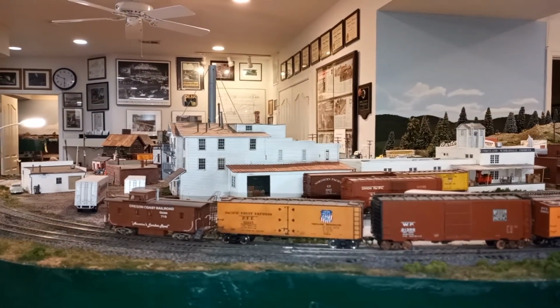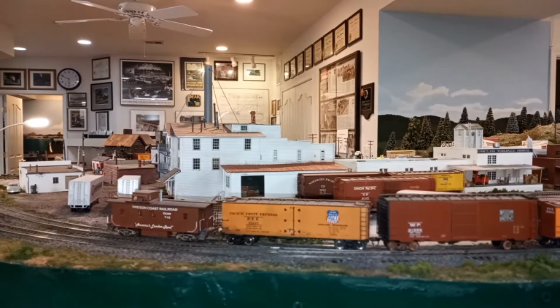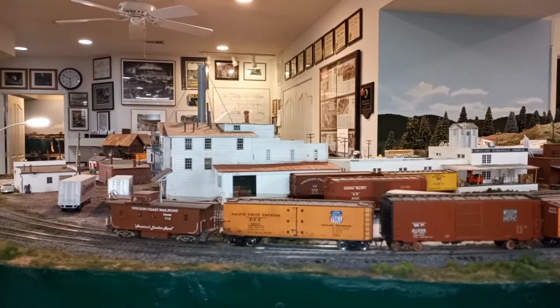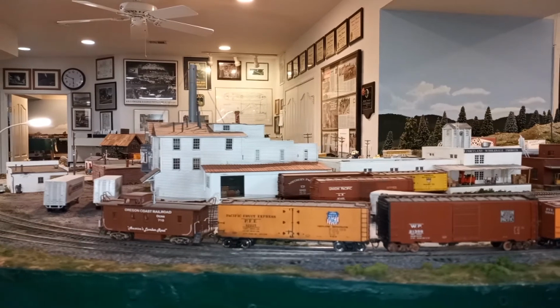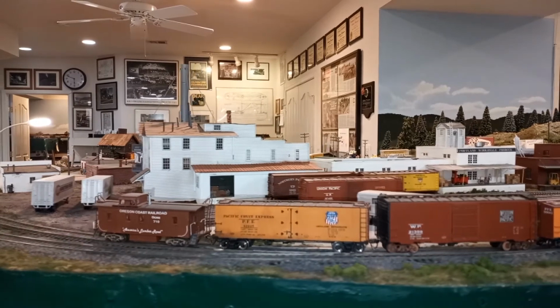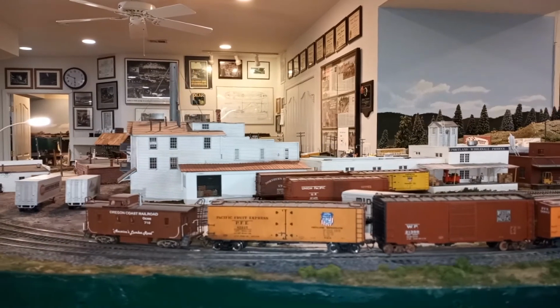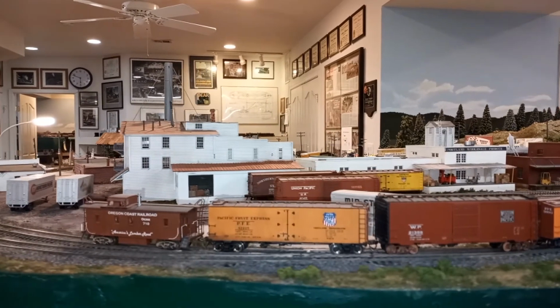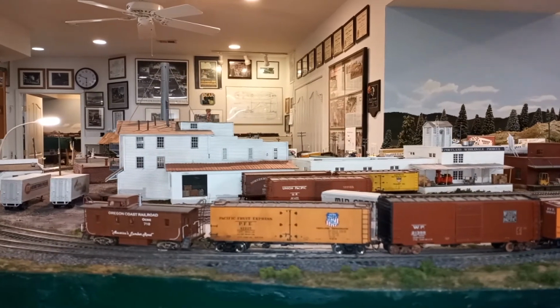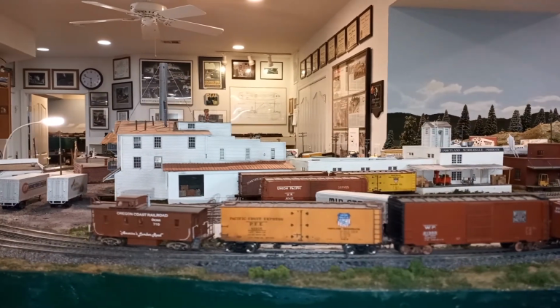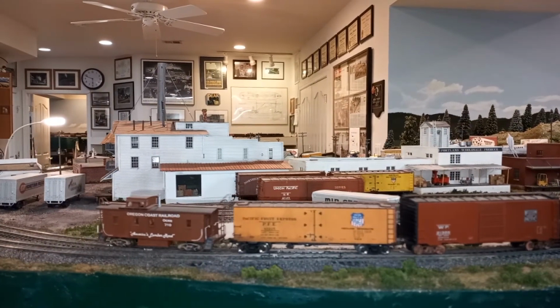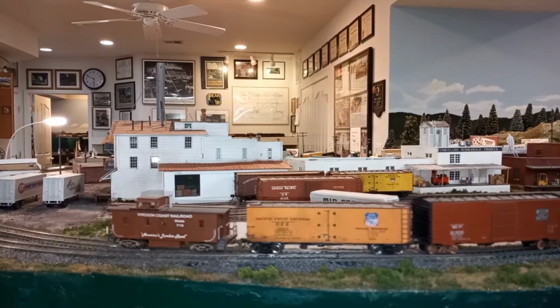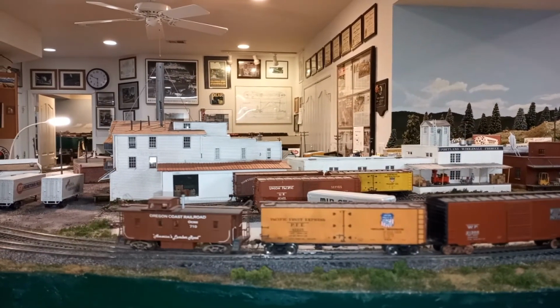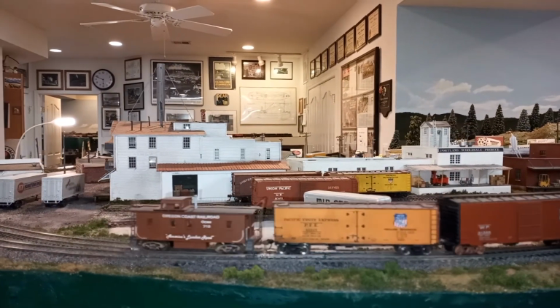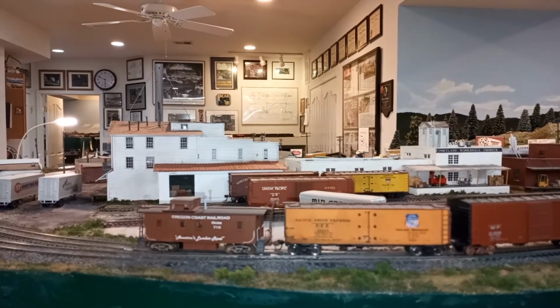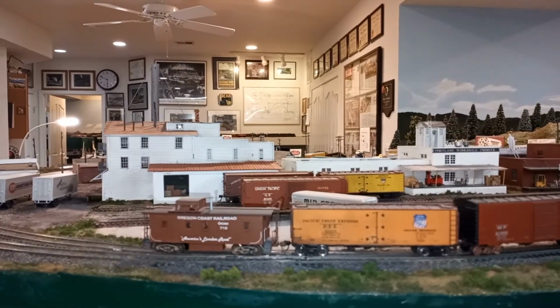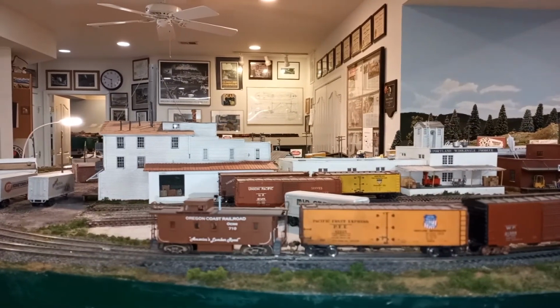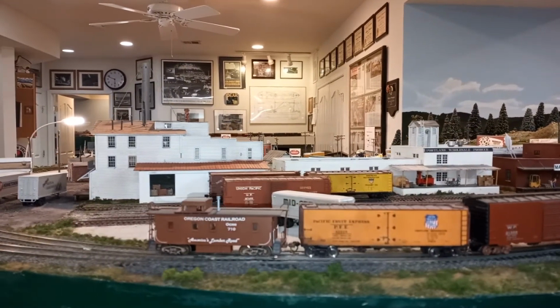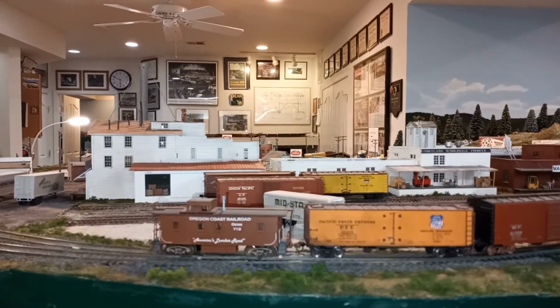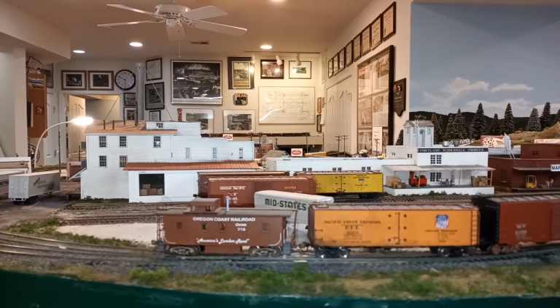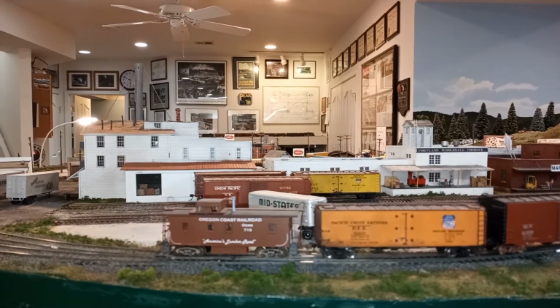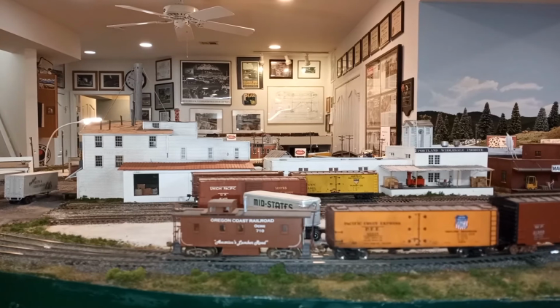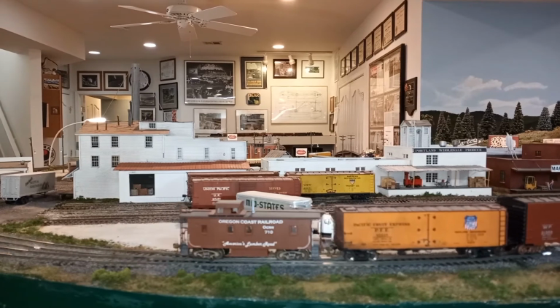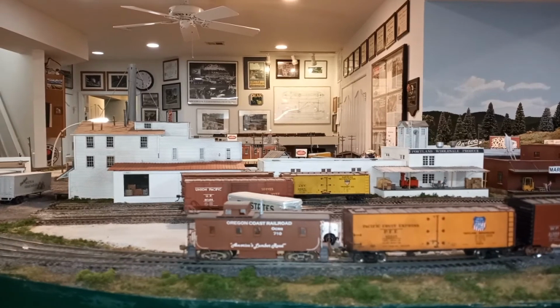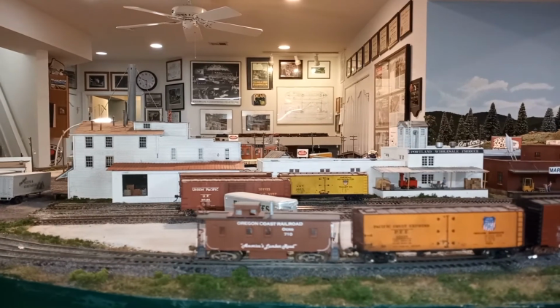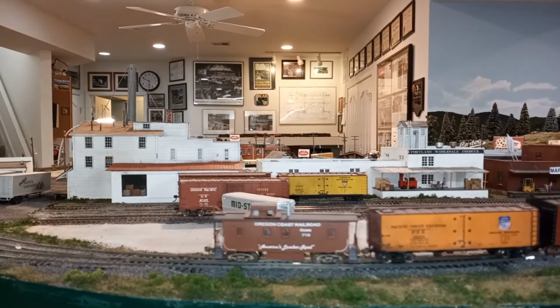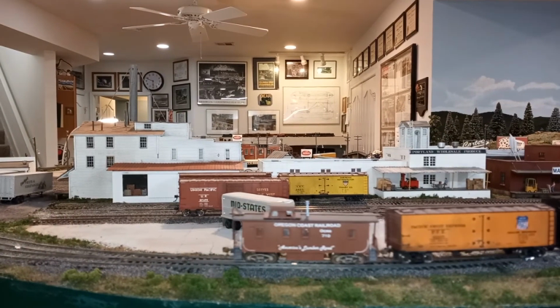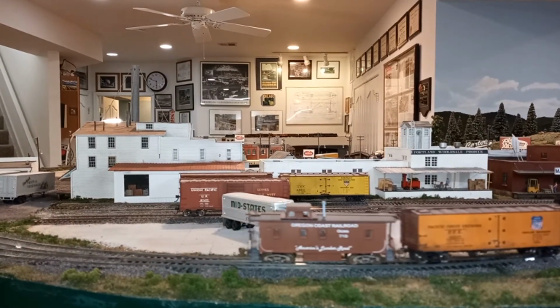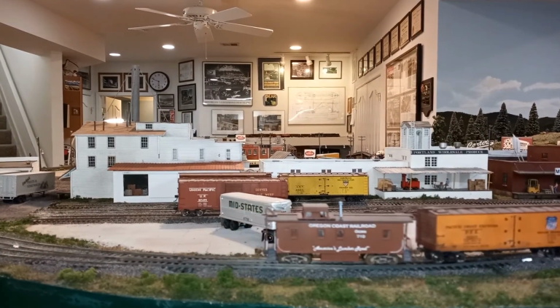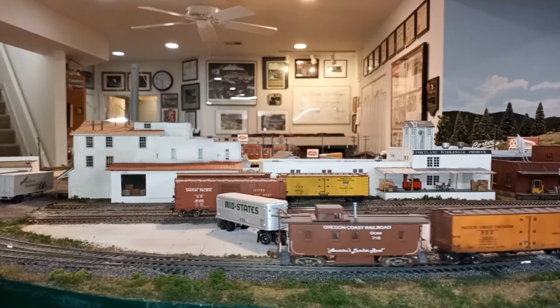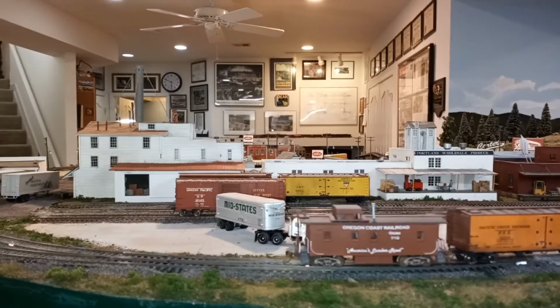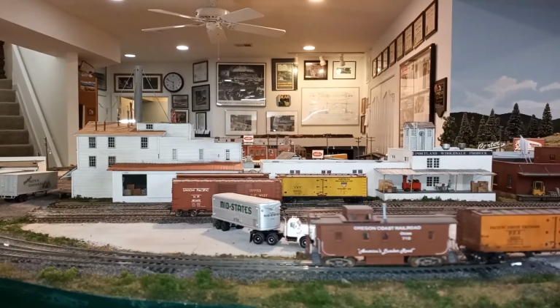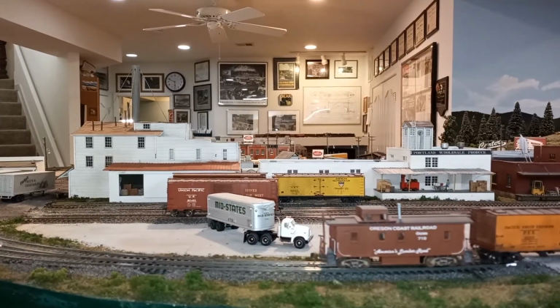The next building is Portland Wholesale Produce. It receives produce by rail and its customers would be local grocers and restaurants.